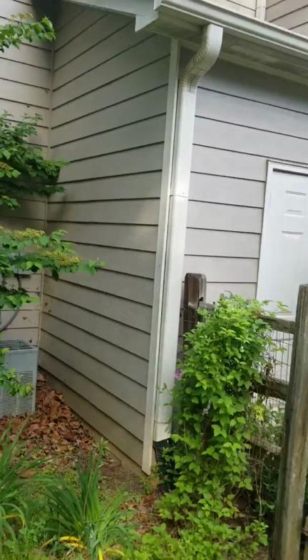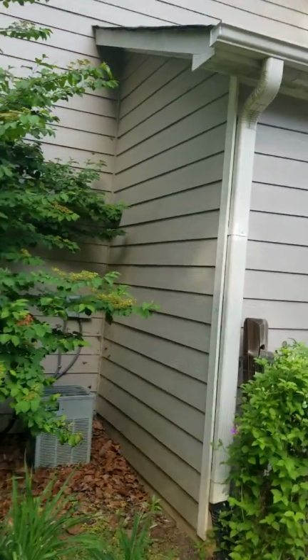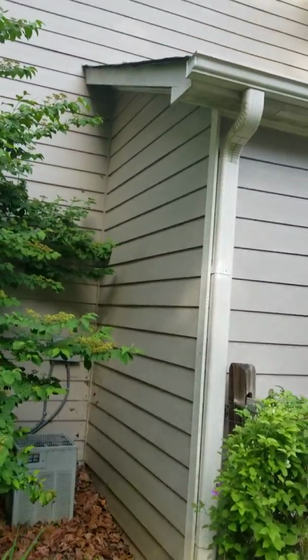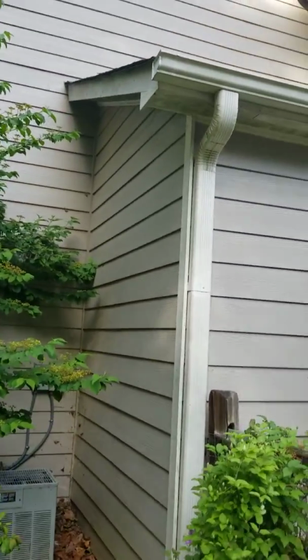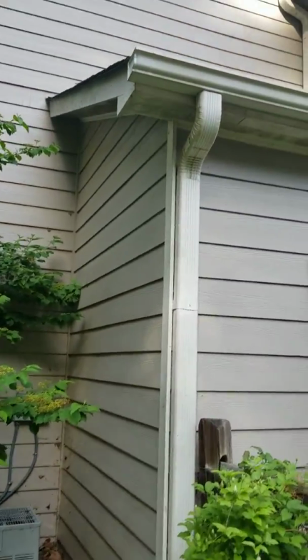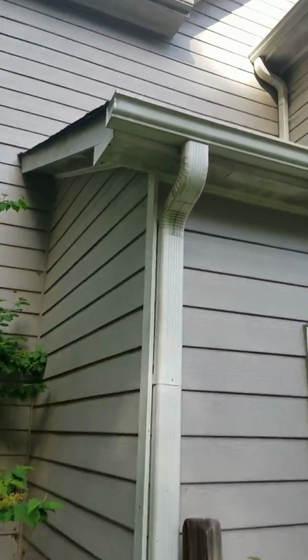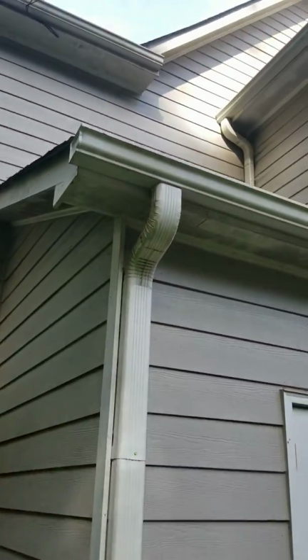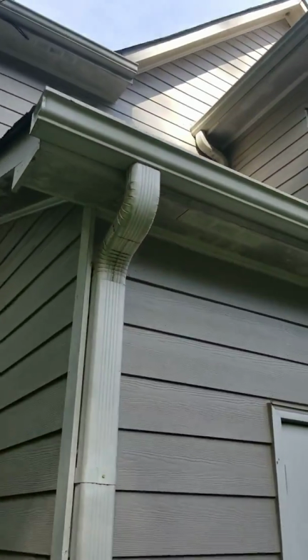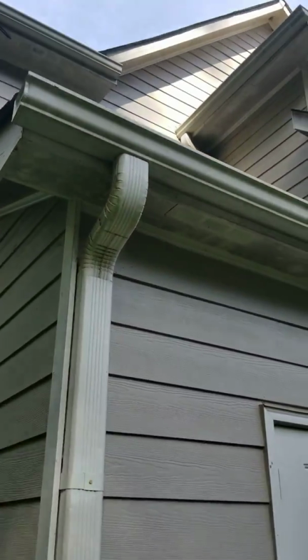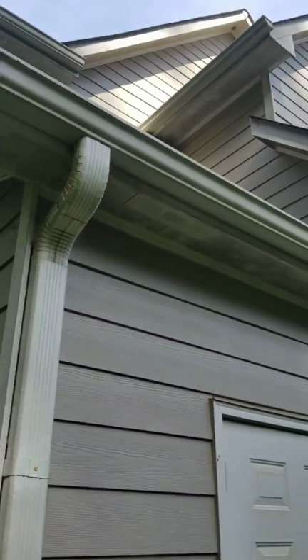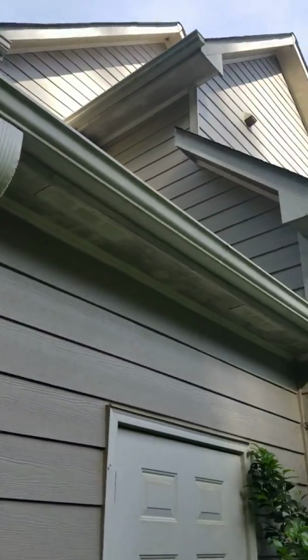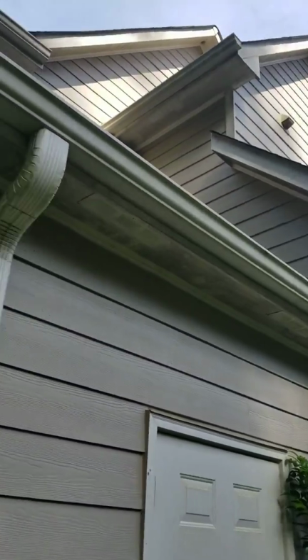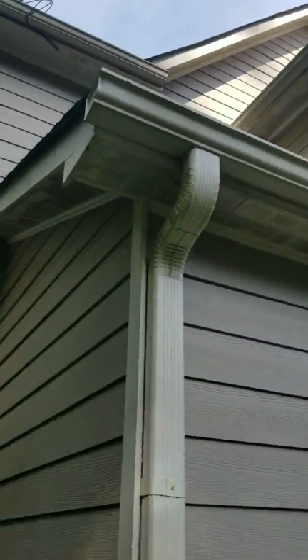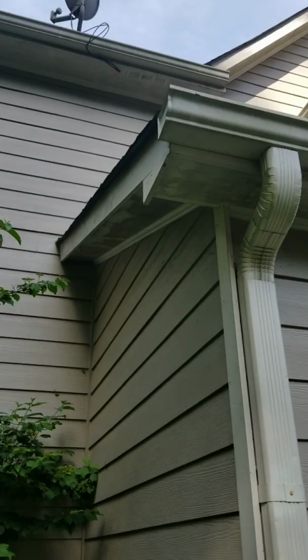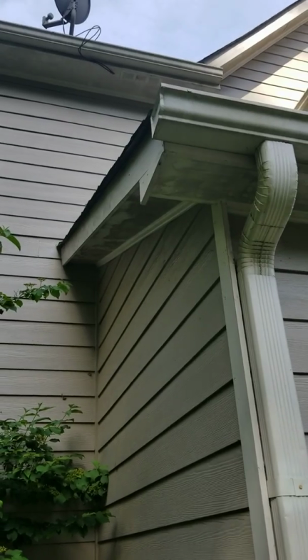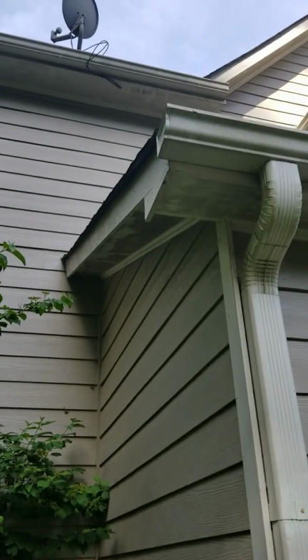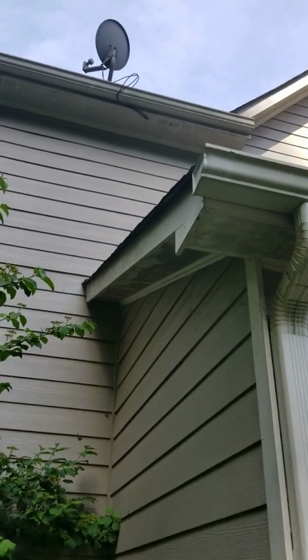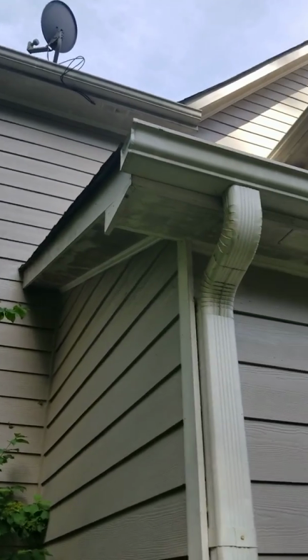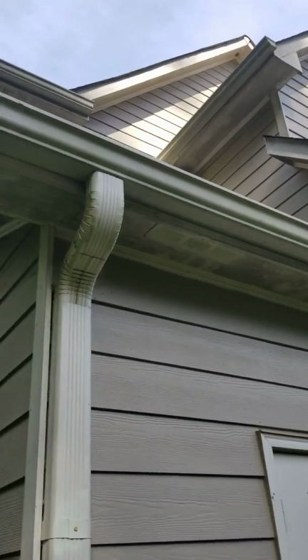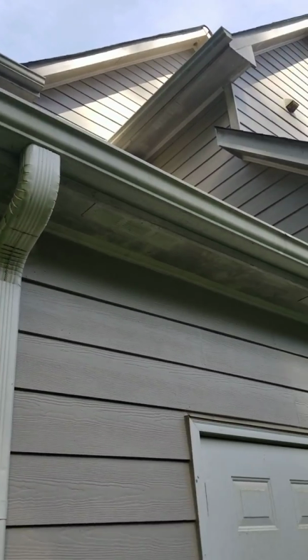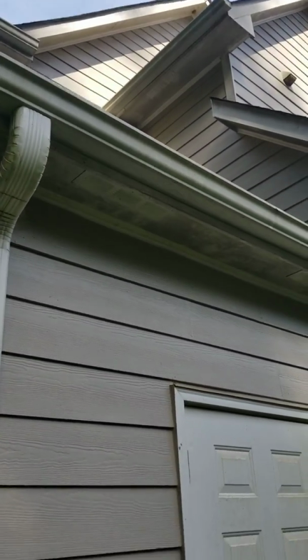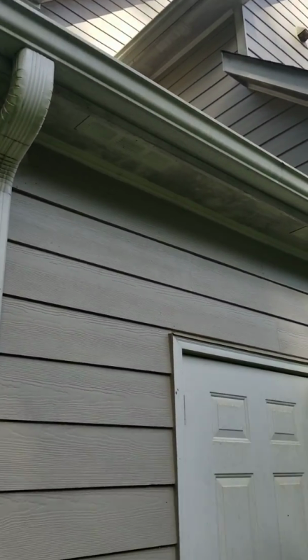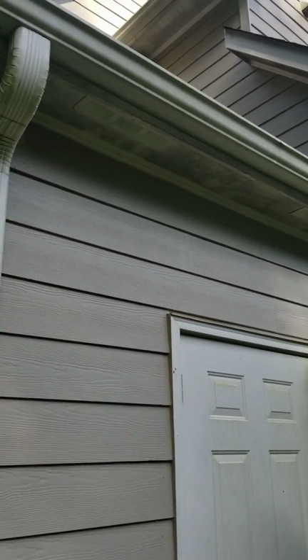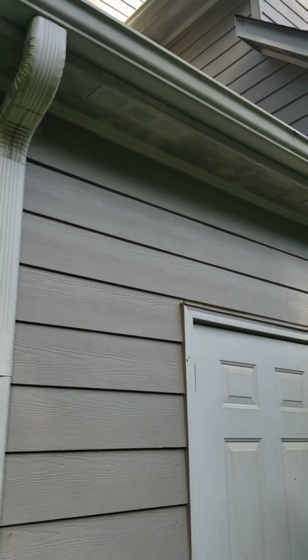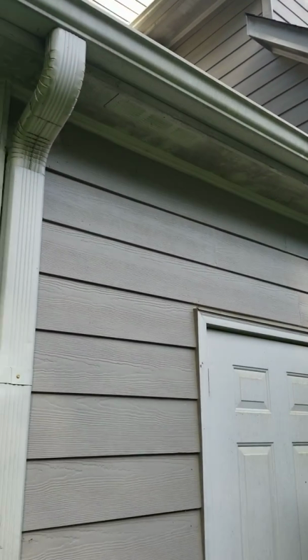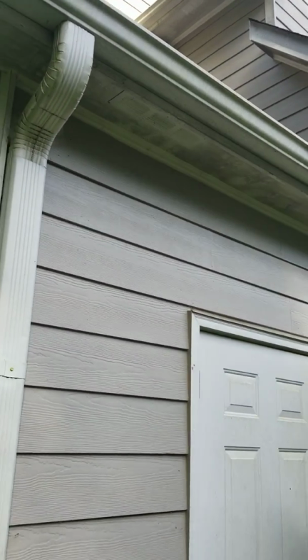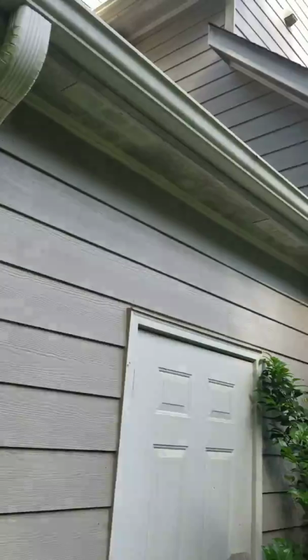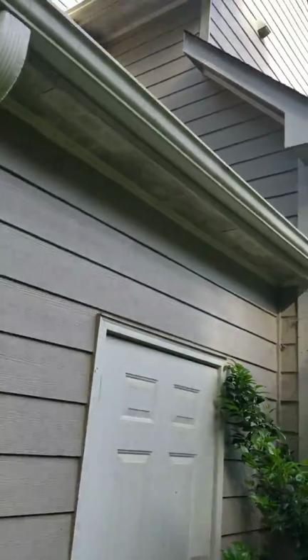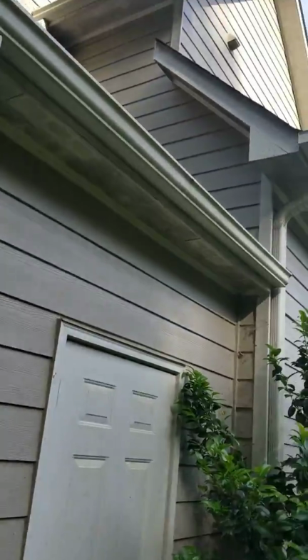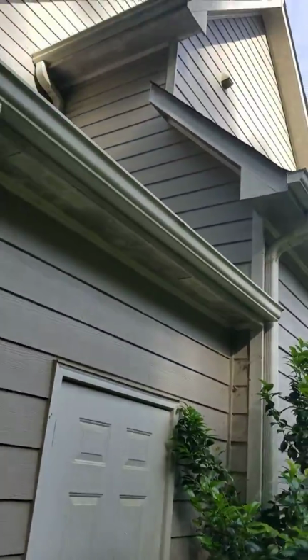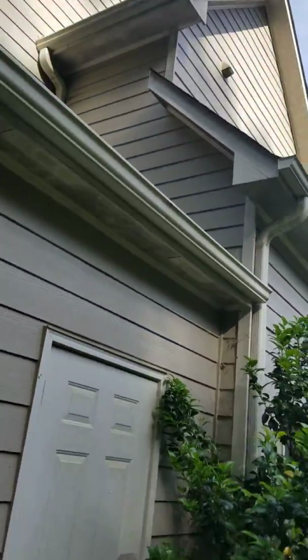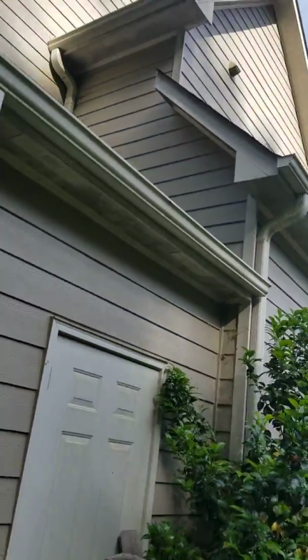The exterior underneath — you can see that here — looks pretty good, but it really needs painting. I don't know if that will be an issue or not.